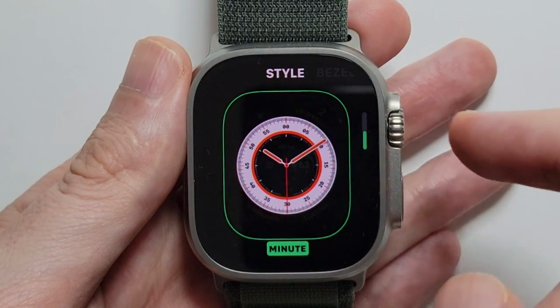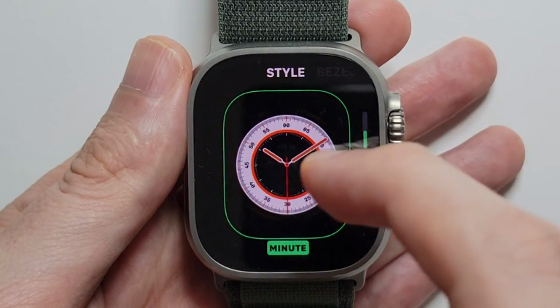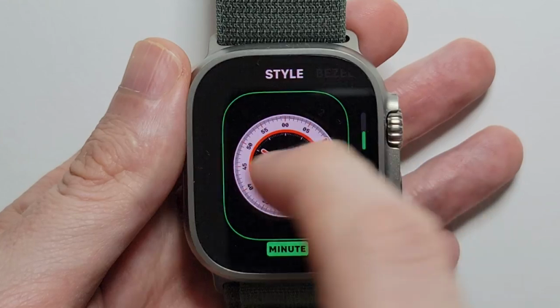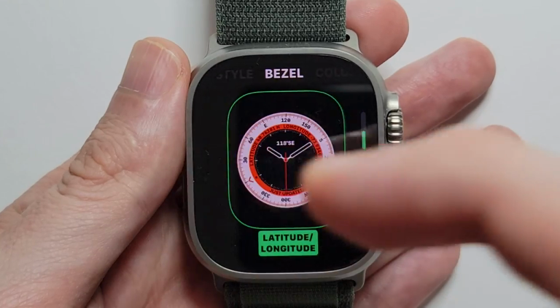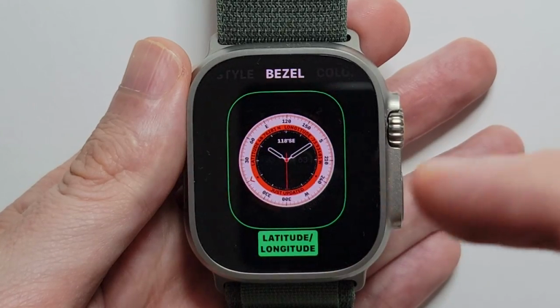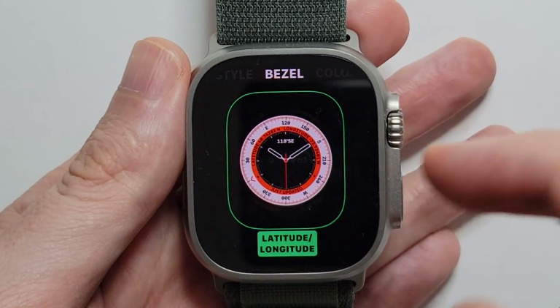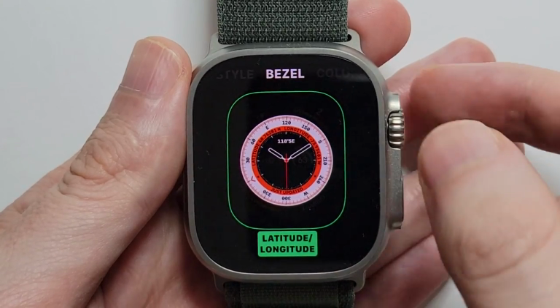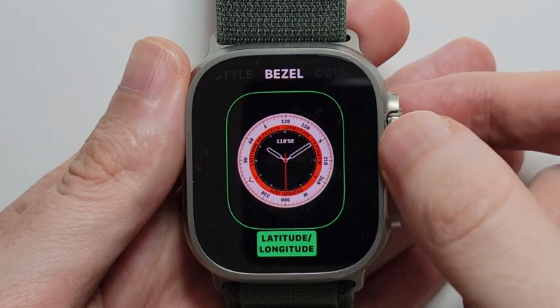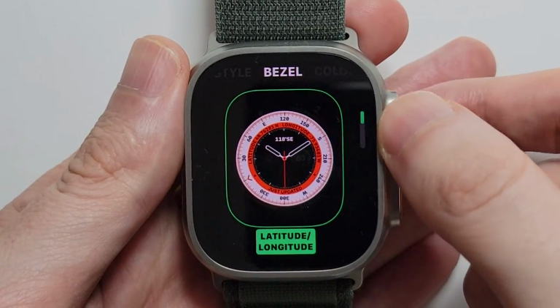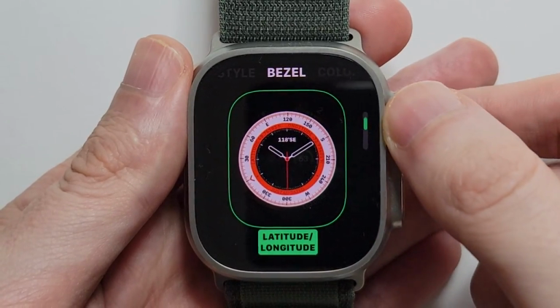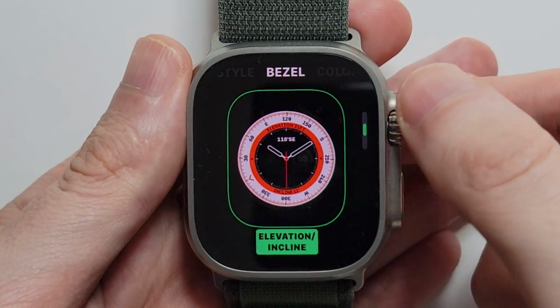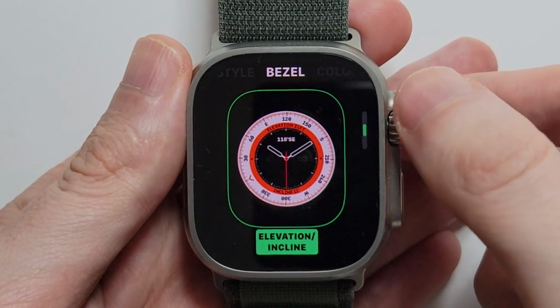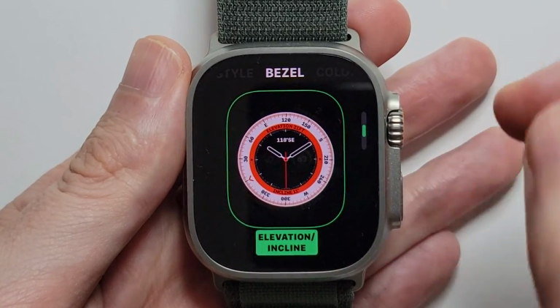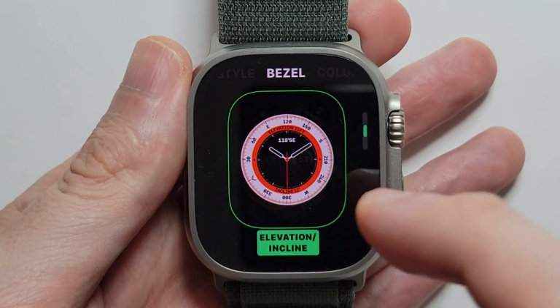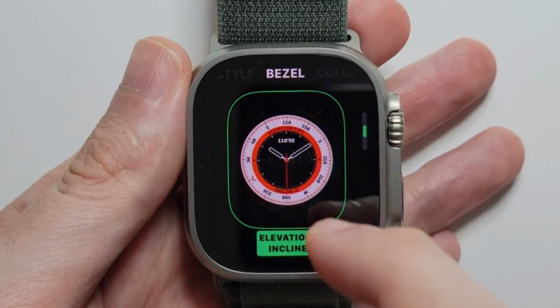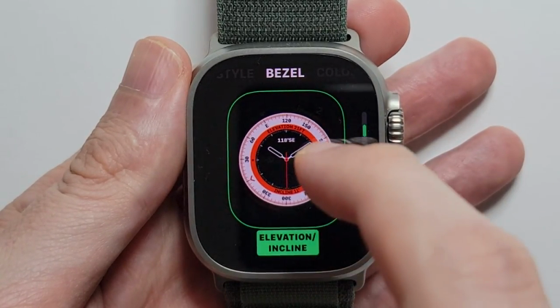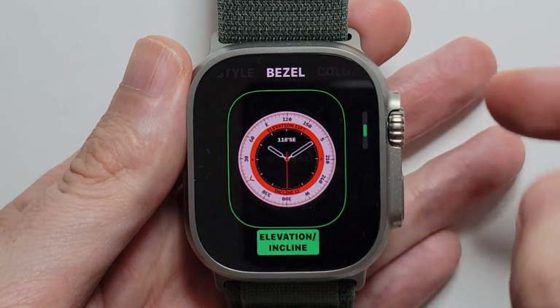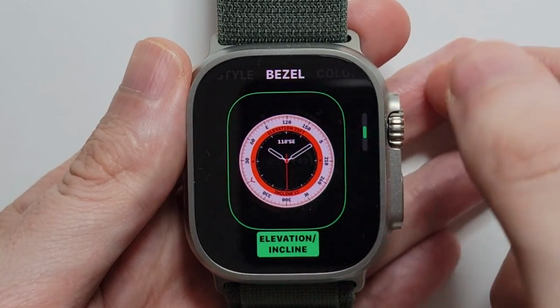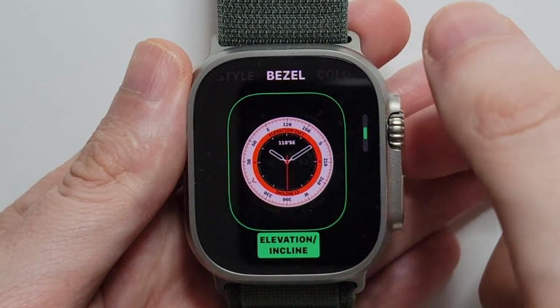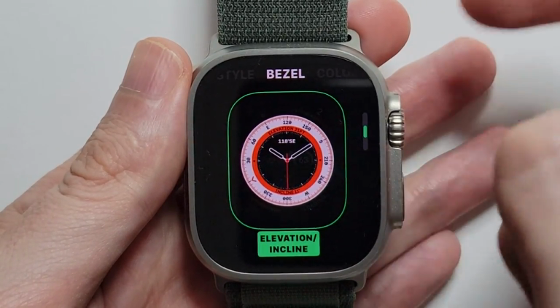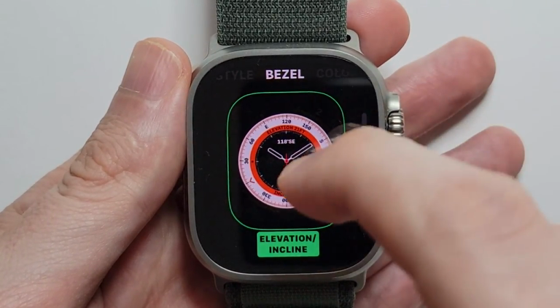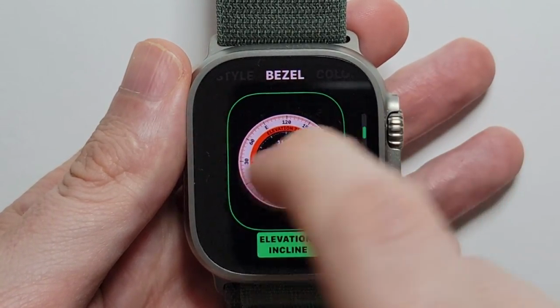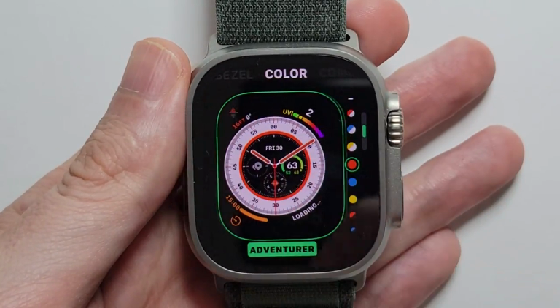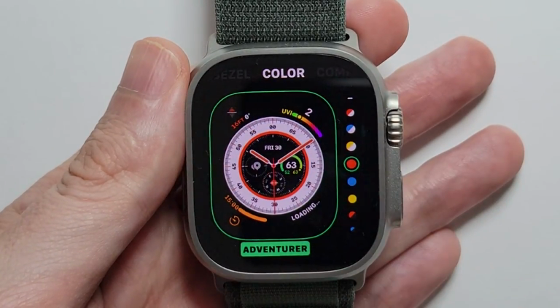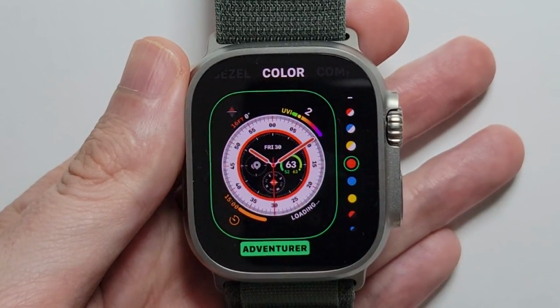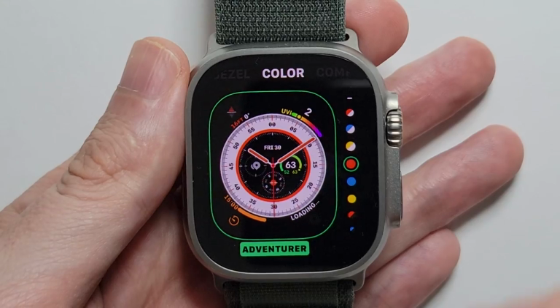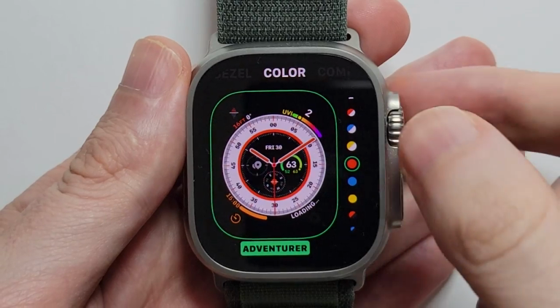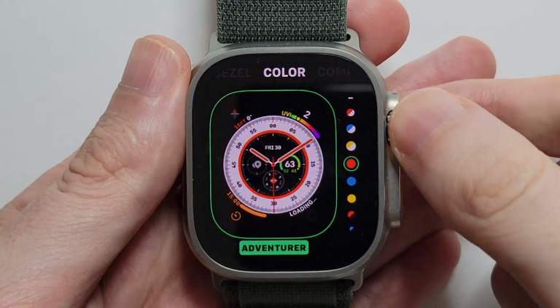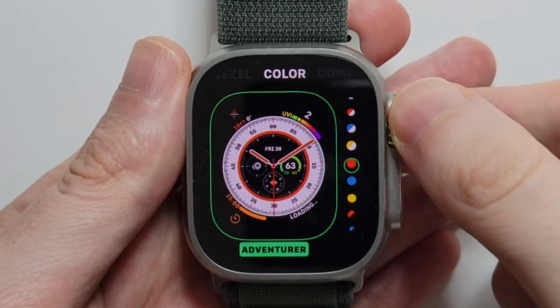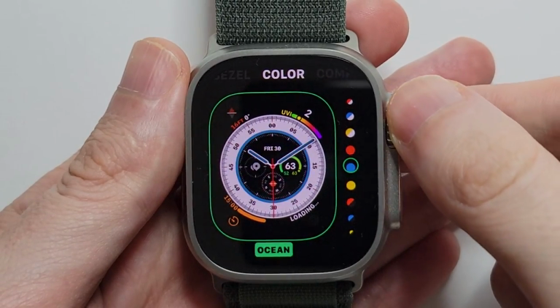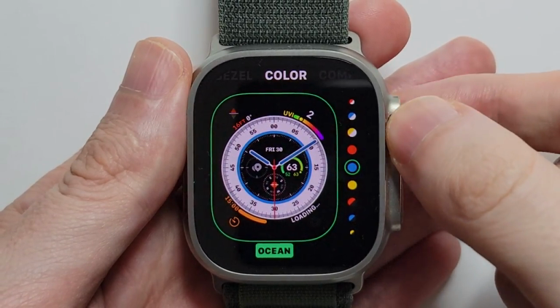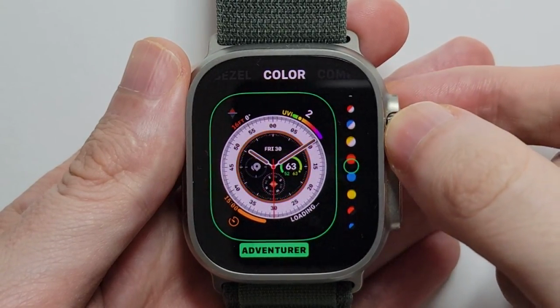You can also swipe to the right, and once again just use the crown up and down. You can also change the colors.